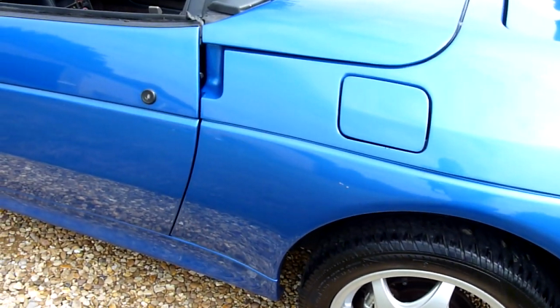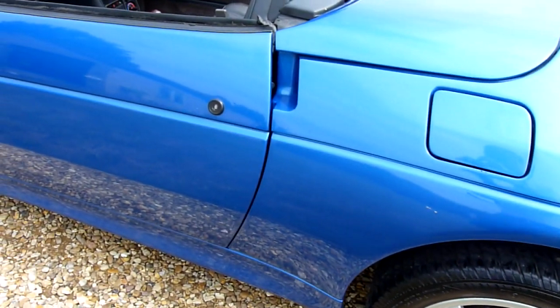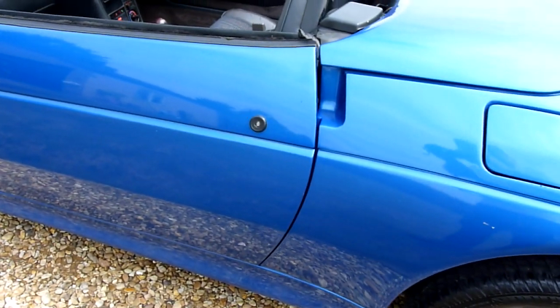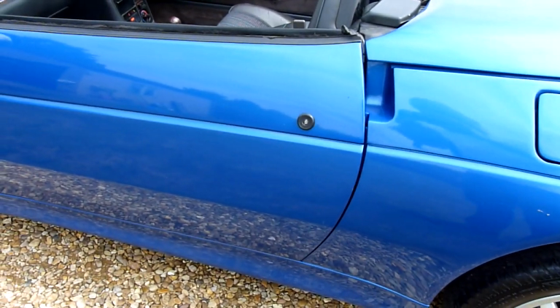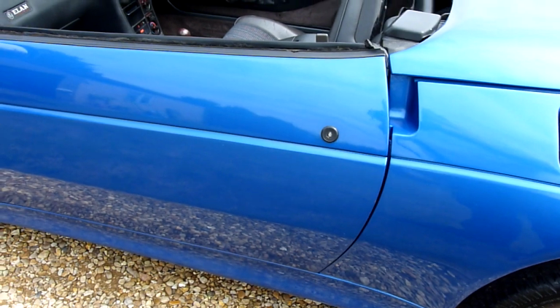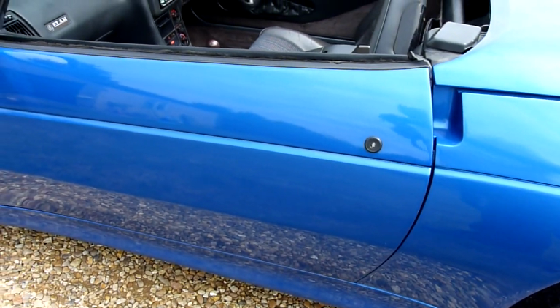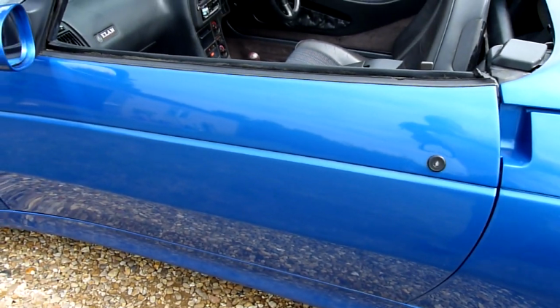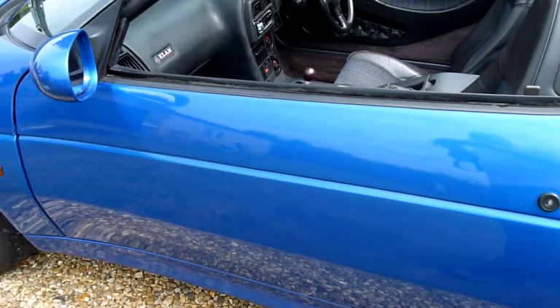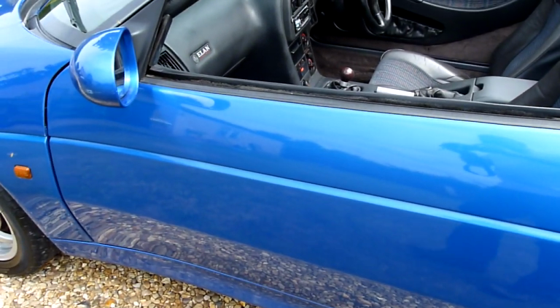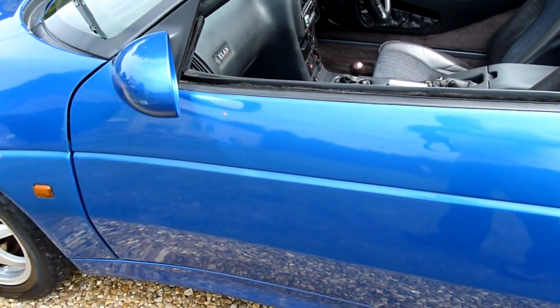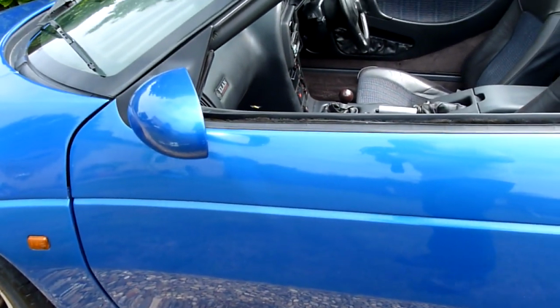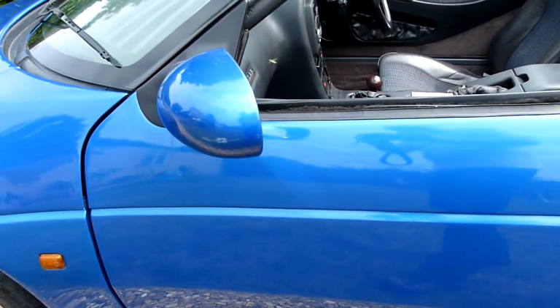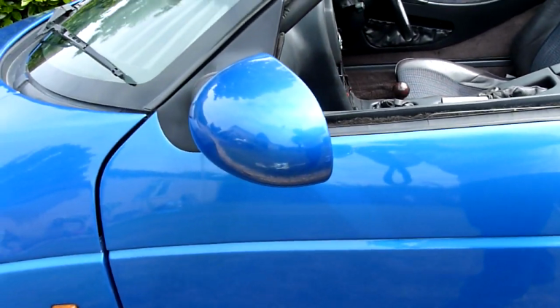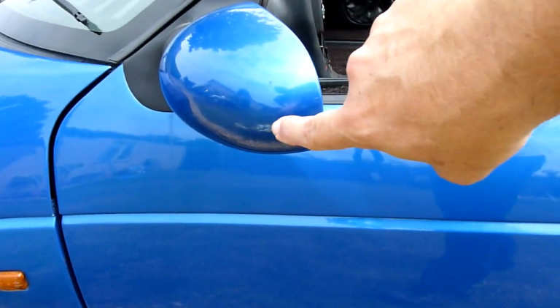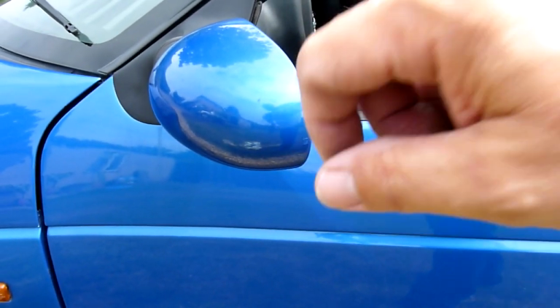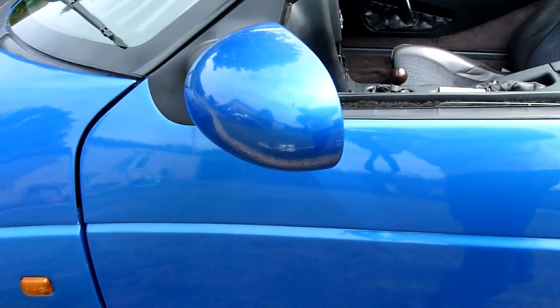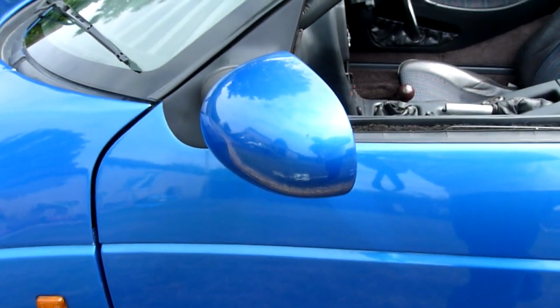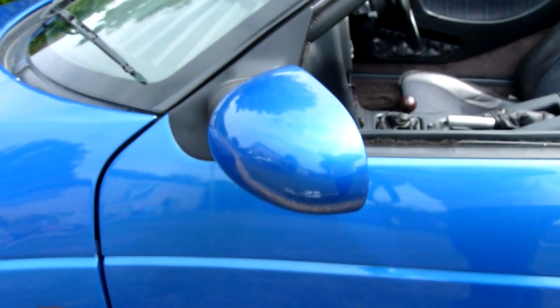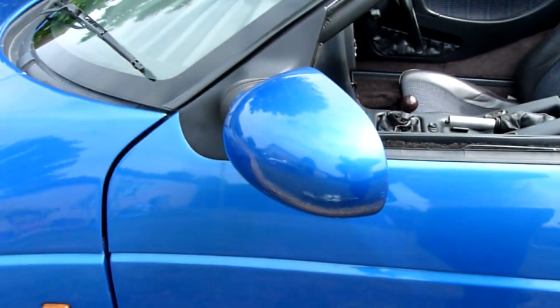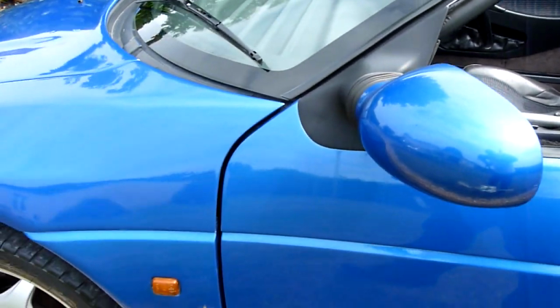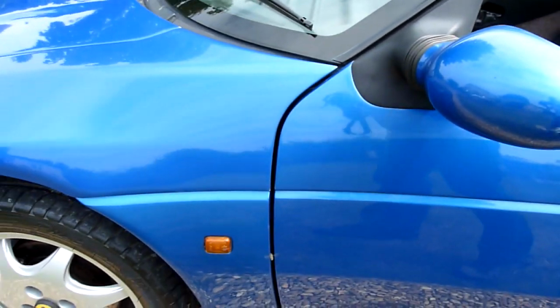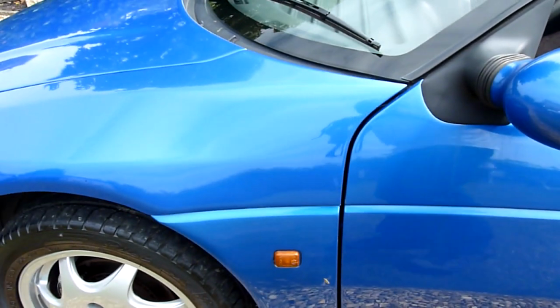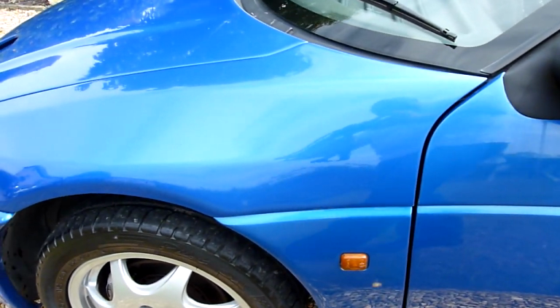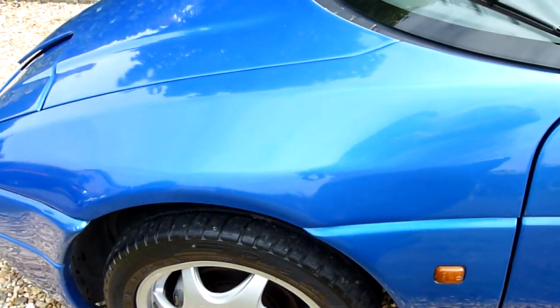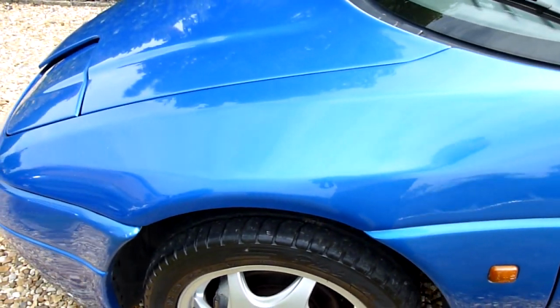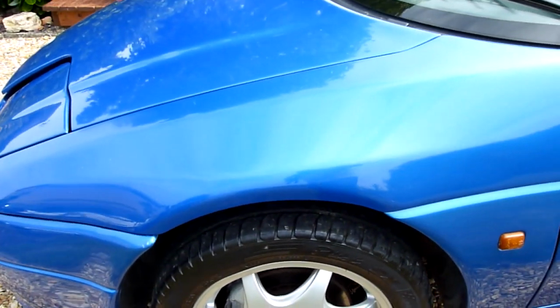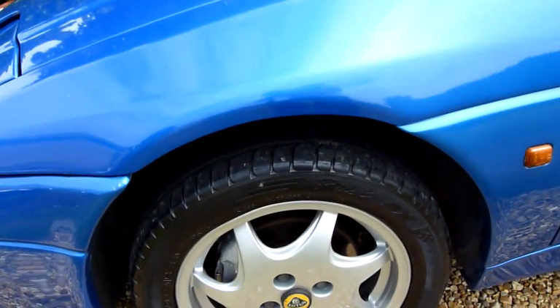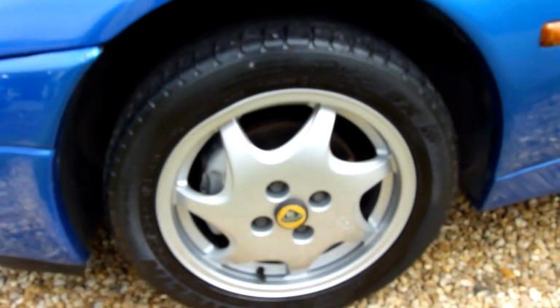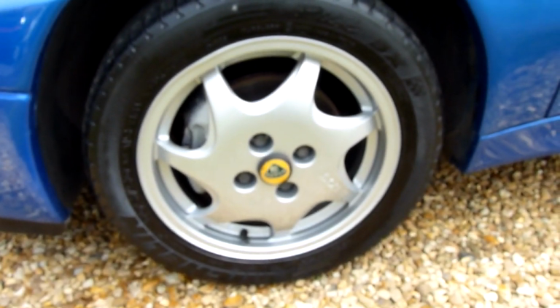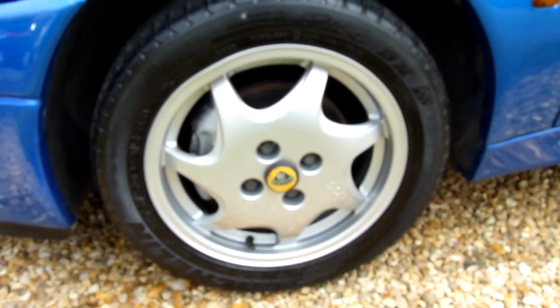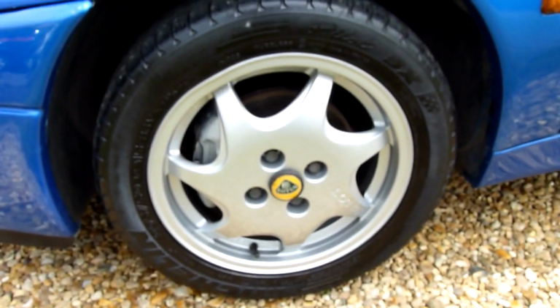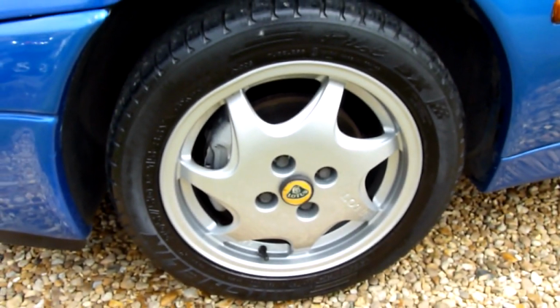Coming down the passenger side, again all really clean — just a little mark on the rear of the wing as you can see there. But the rest of it is absolutely lovely. And then the front wheel, again perfect.